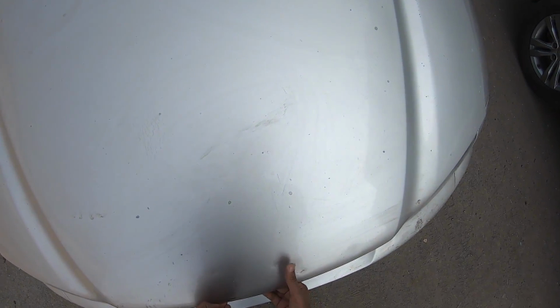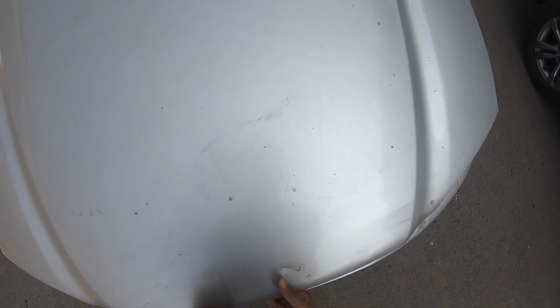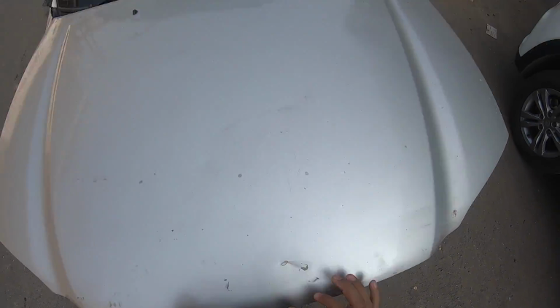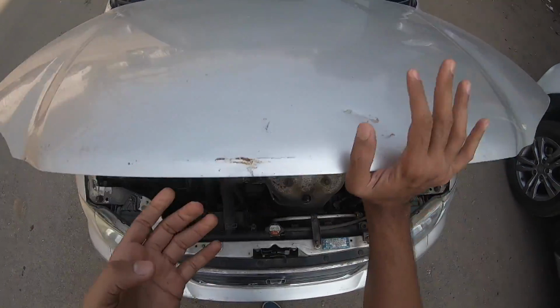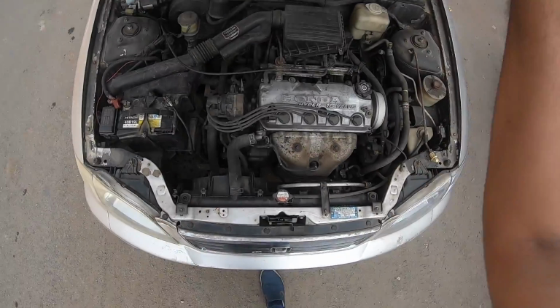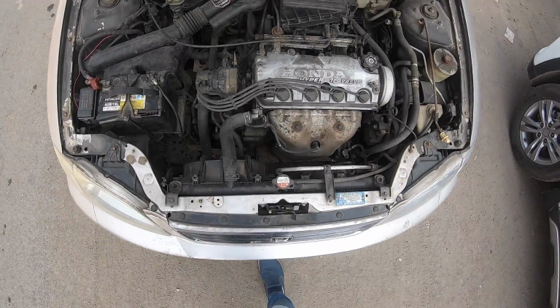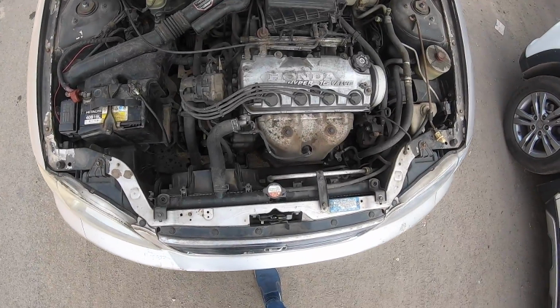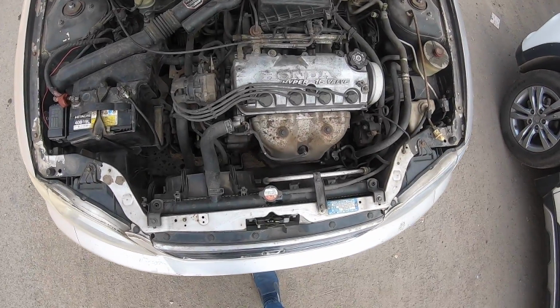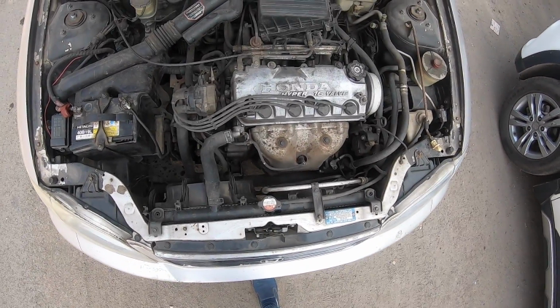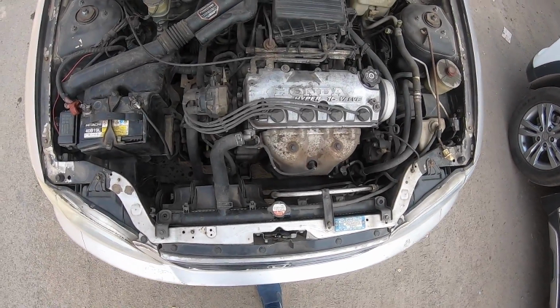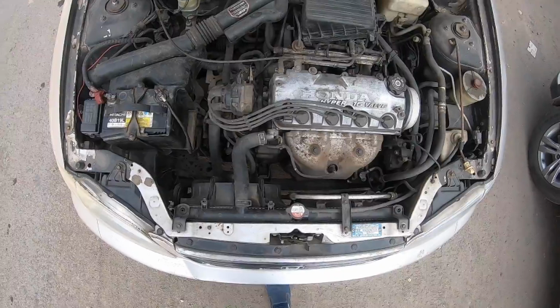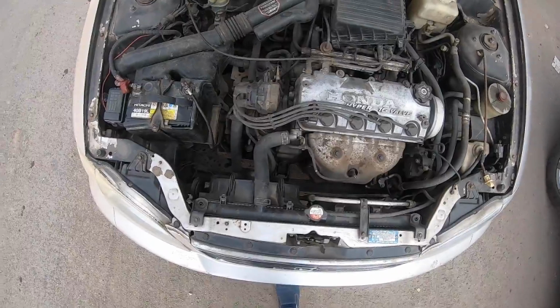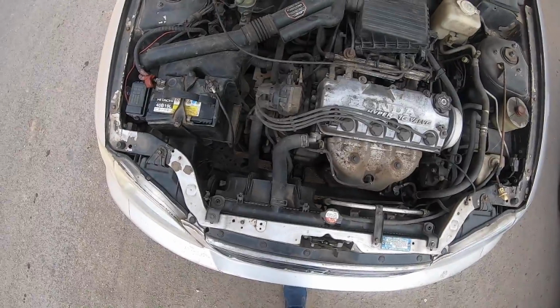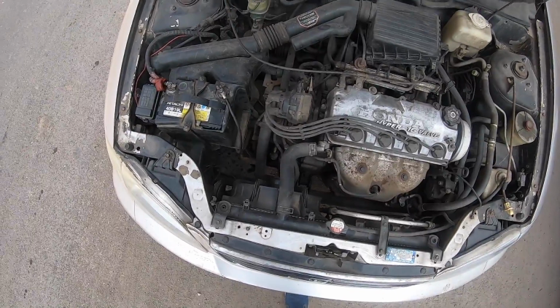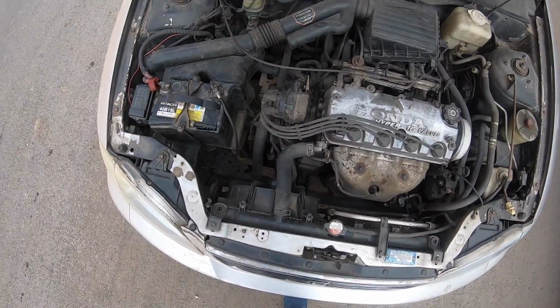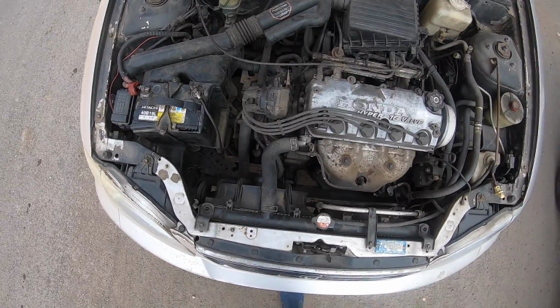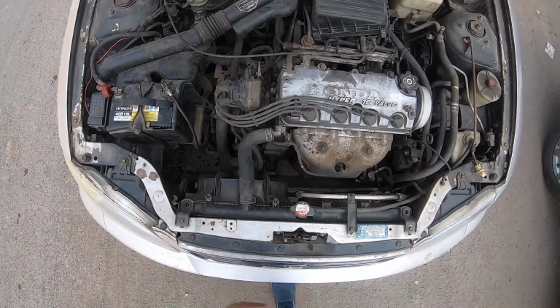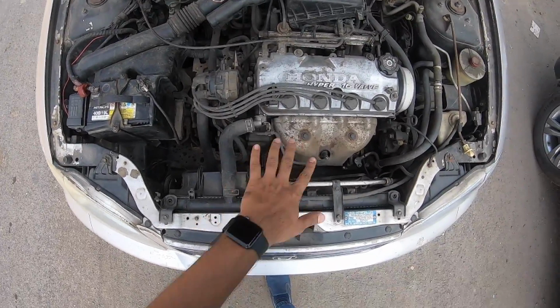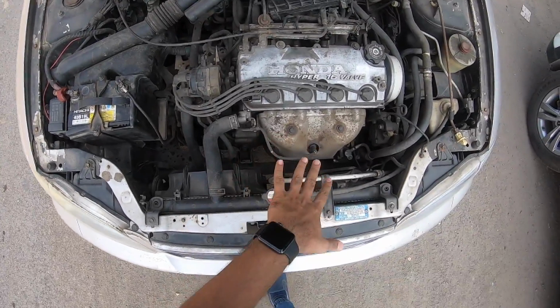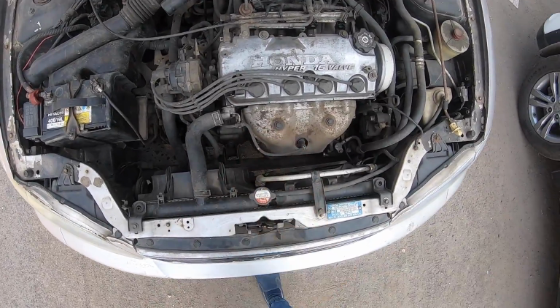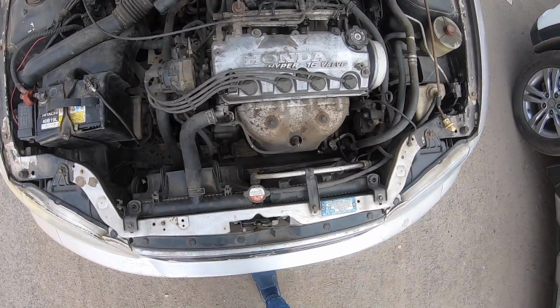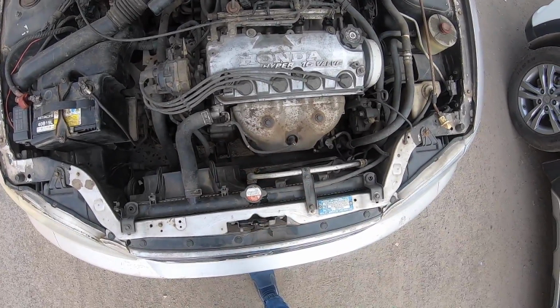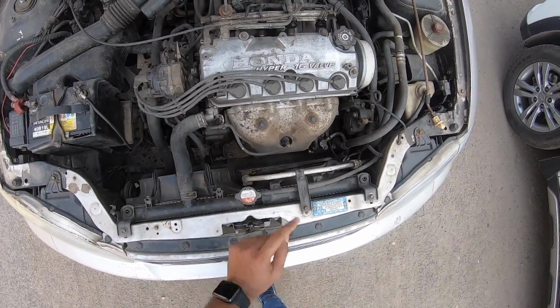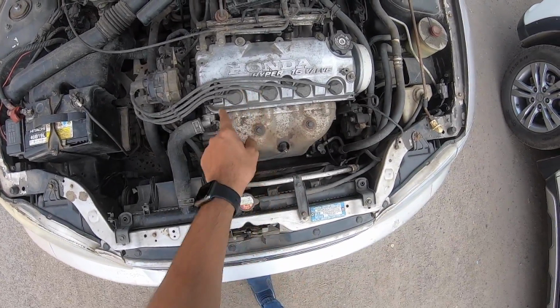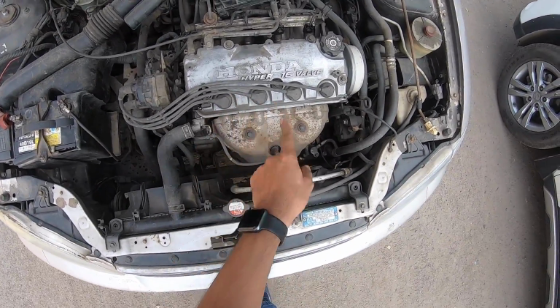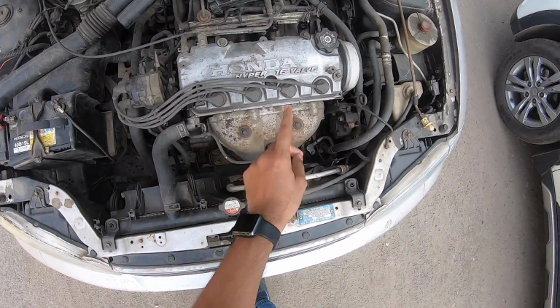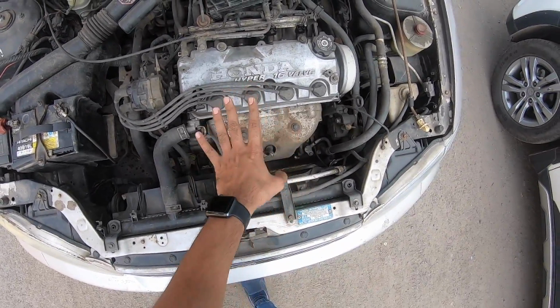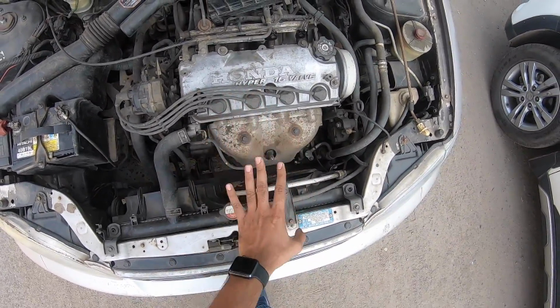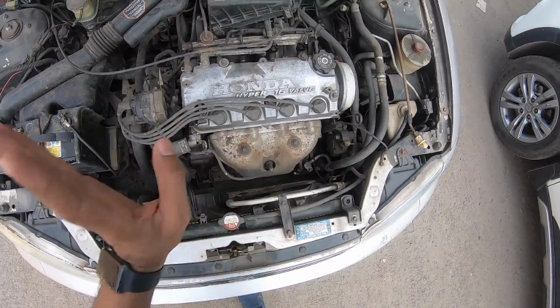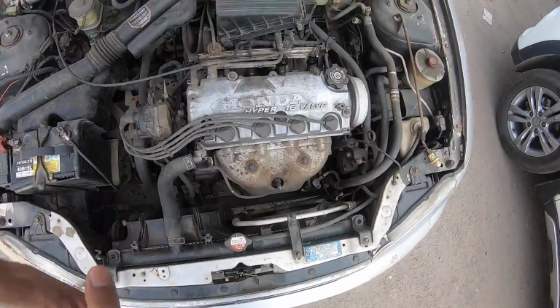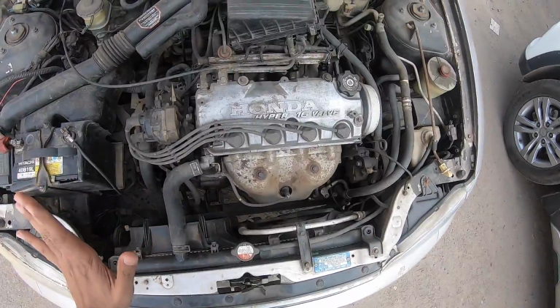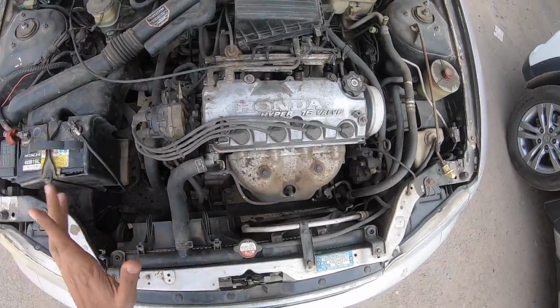Let's quickly open the engine bay. The engine is in terrible condition, right? Not really. There might be a little bit of rusting, but it's a Hyper 16-valve Honda motor - not a VTEC.